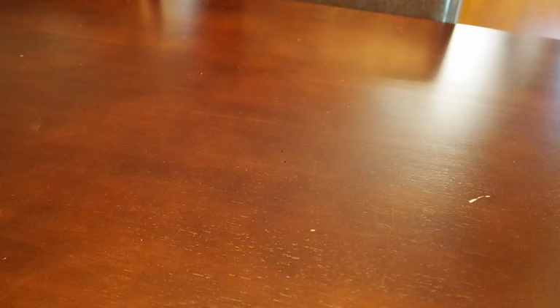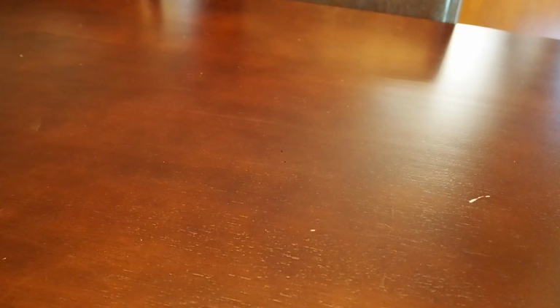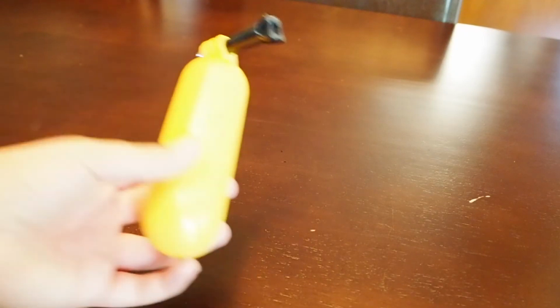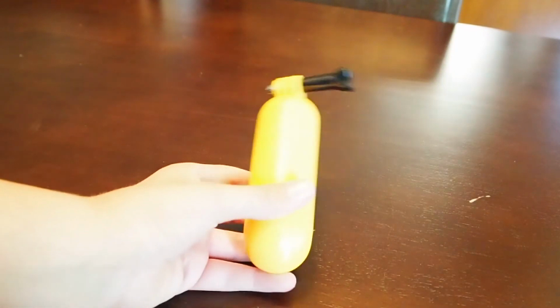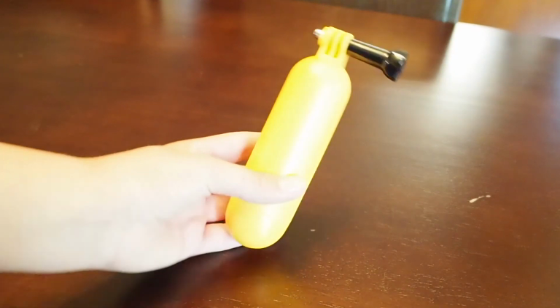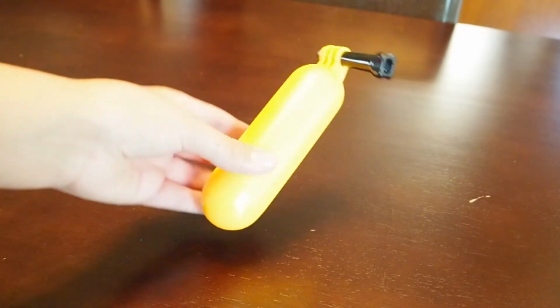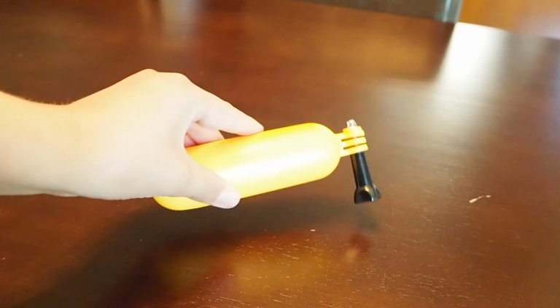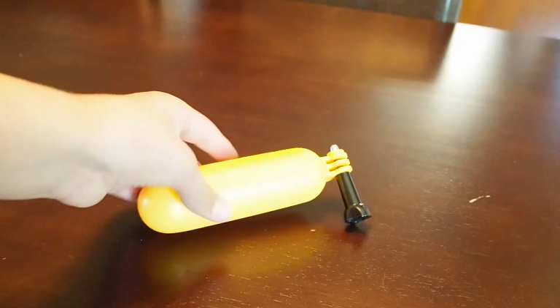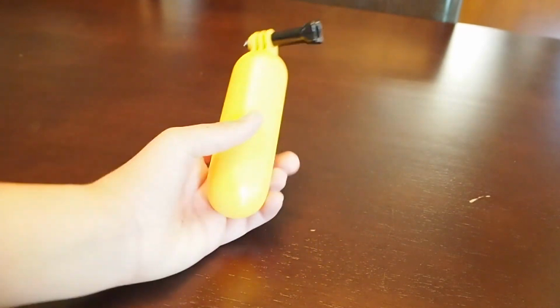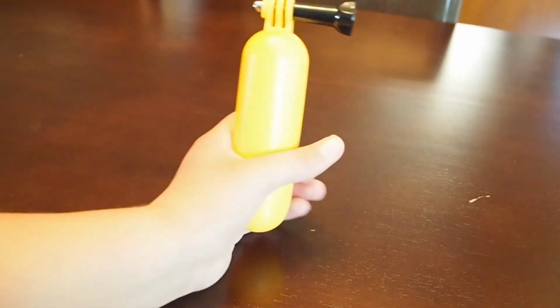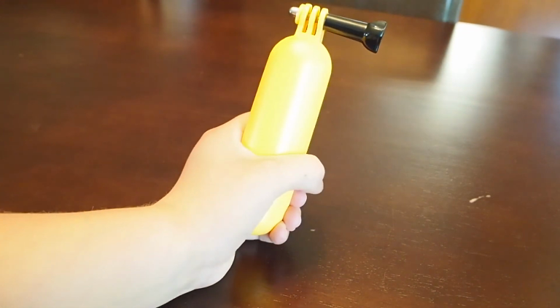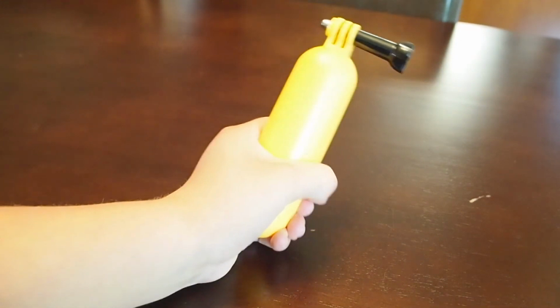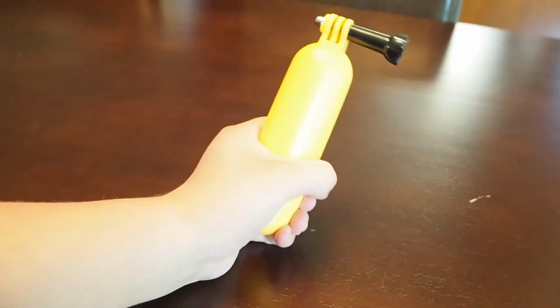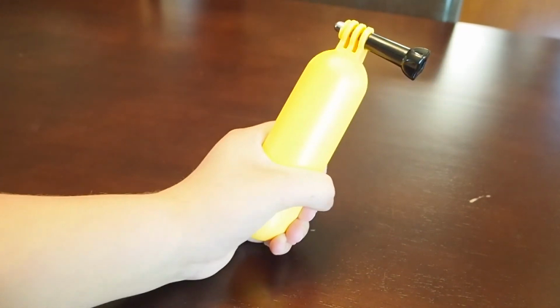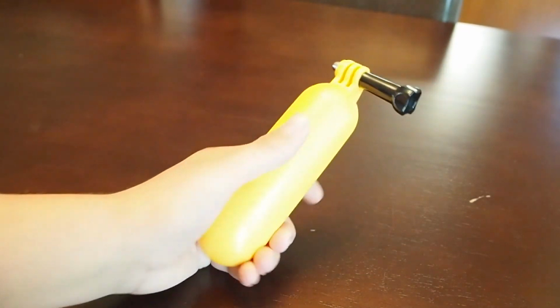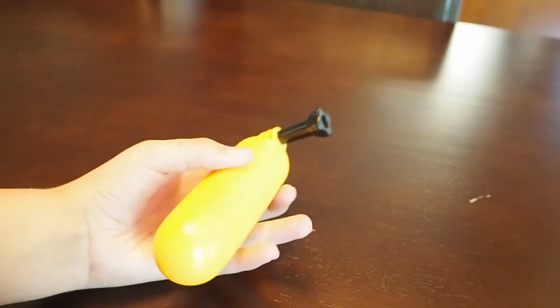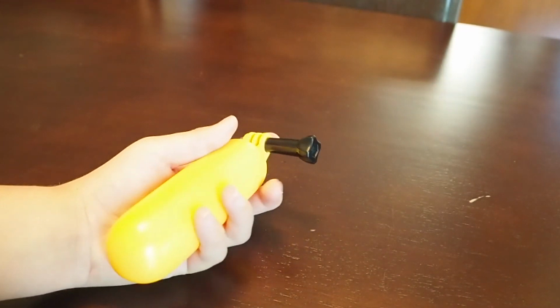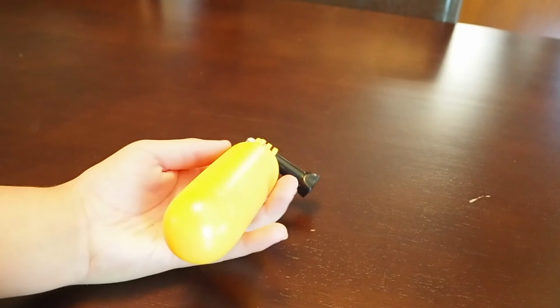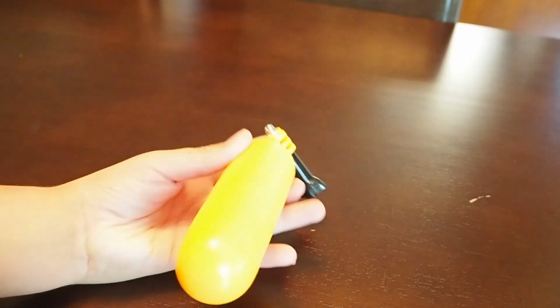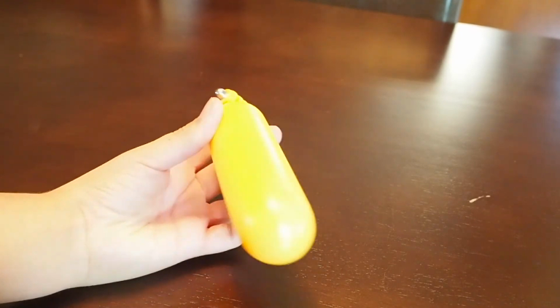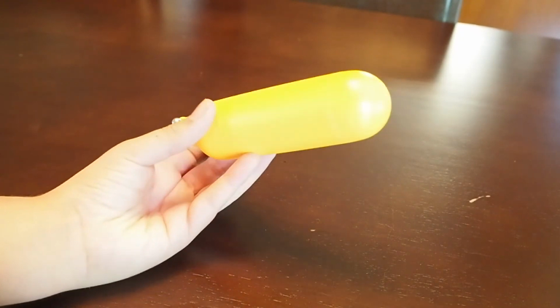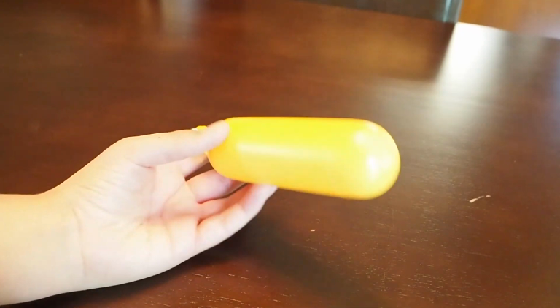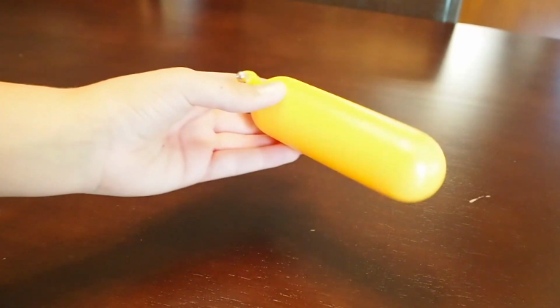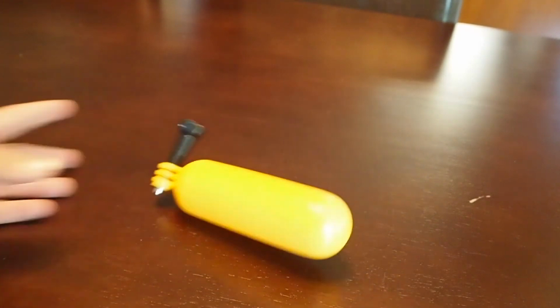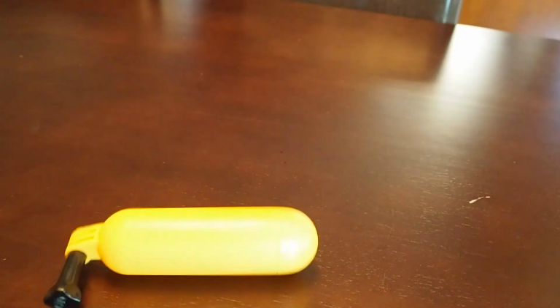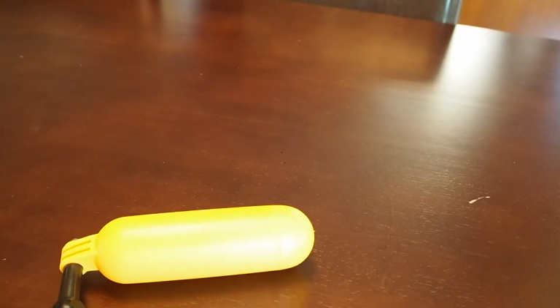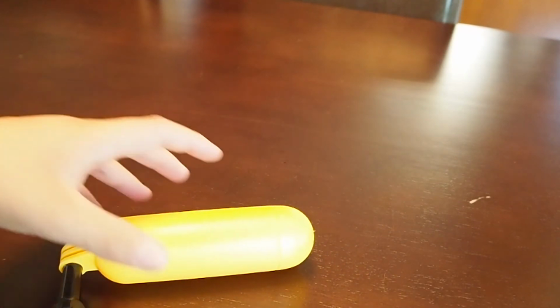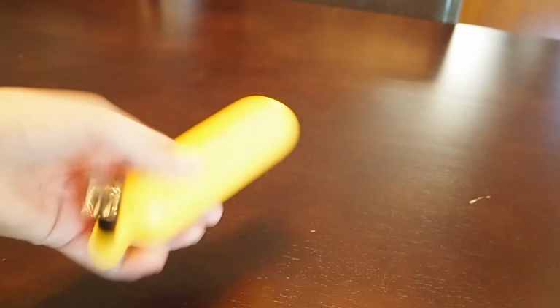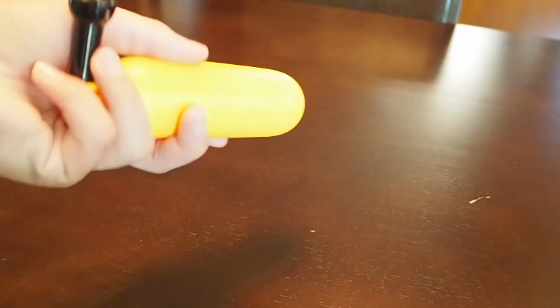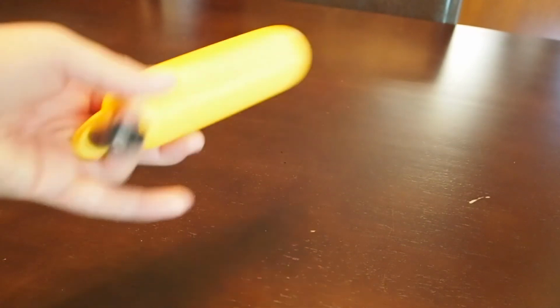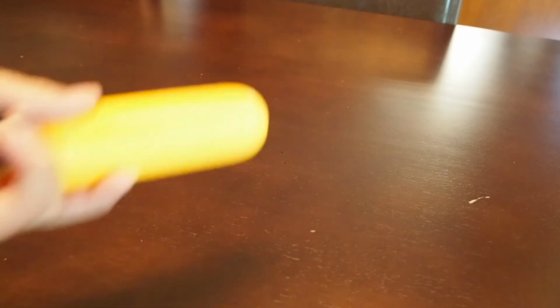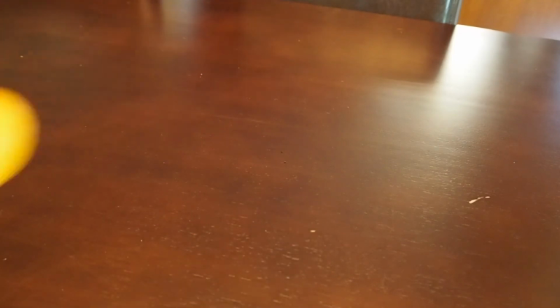The next one is this flotation device, which again, if you're going to vlog, is good and also really good for if you're near water. So if you drop it, it floats. Obviously it doesn't float on a kitchen table.